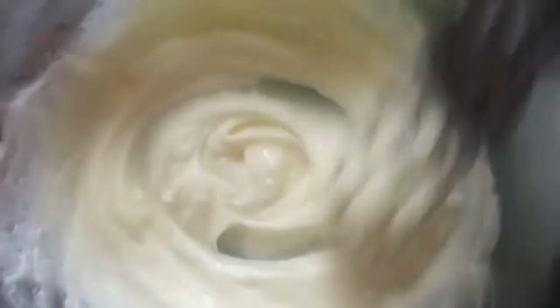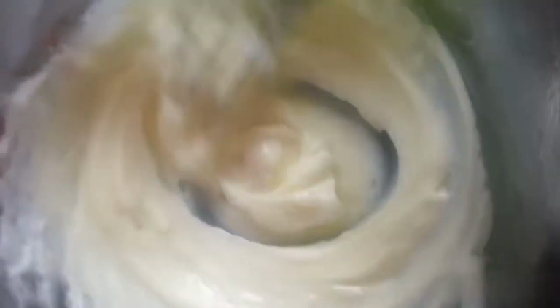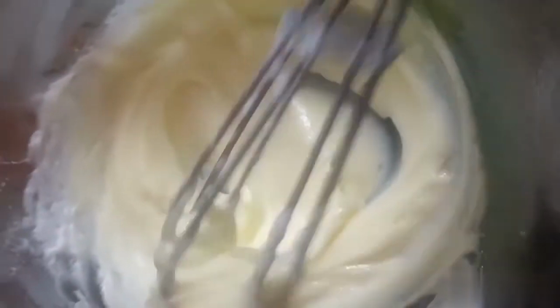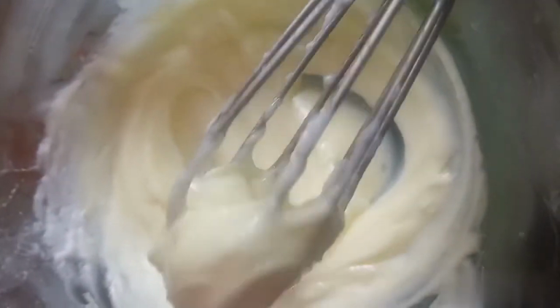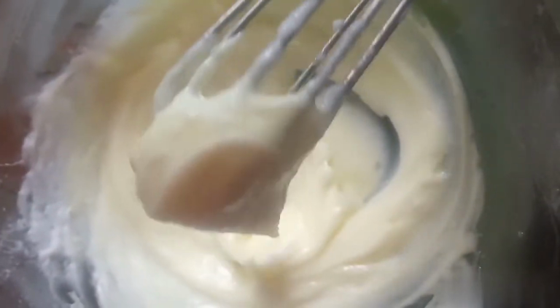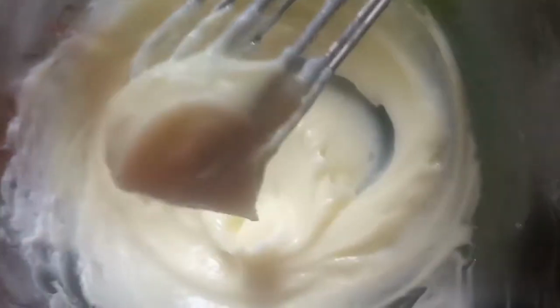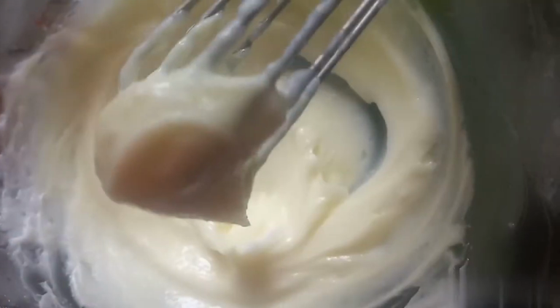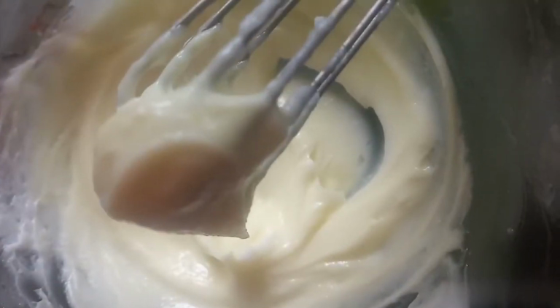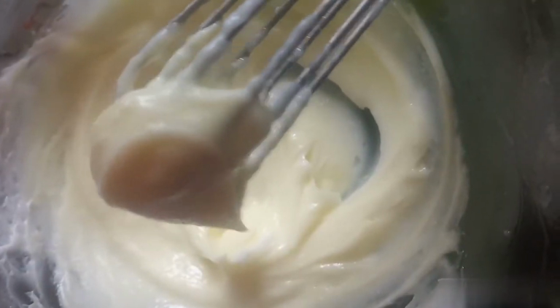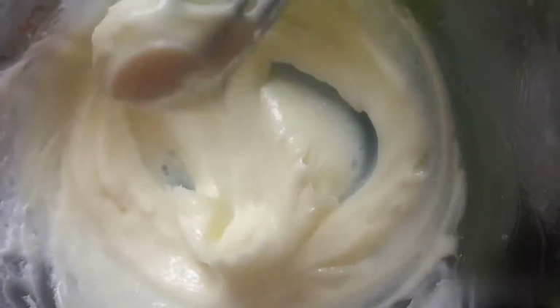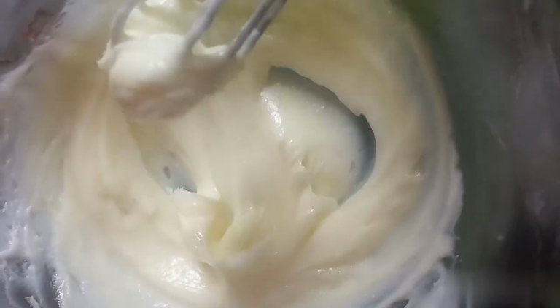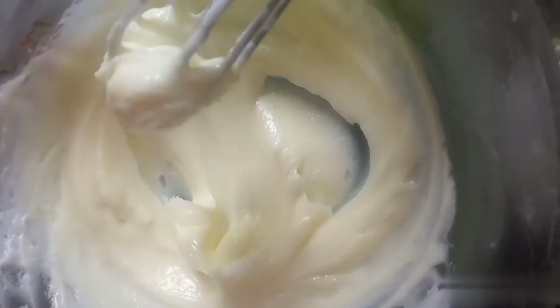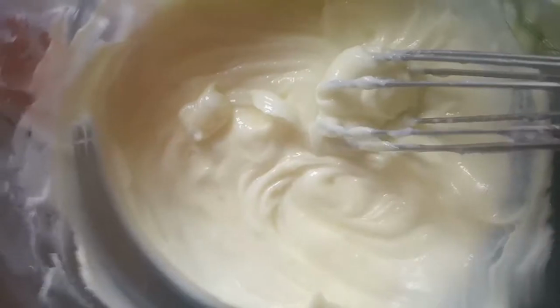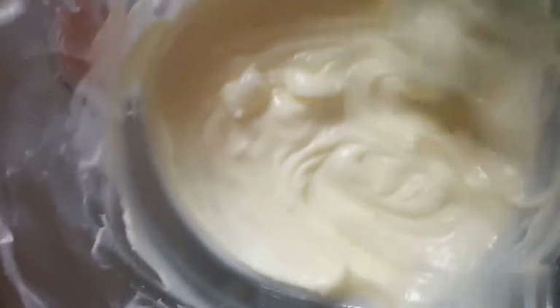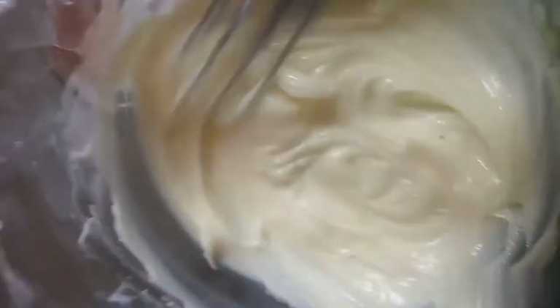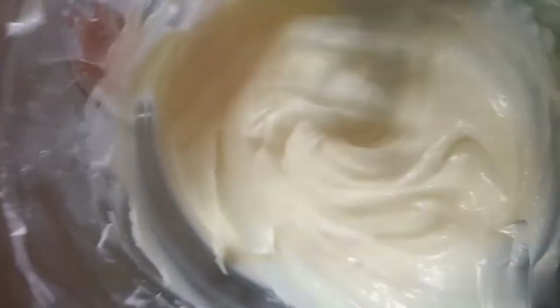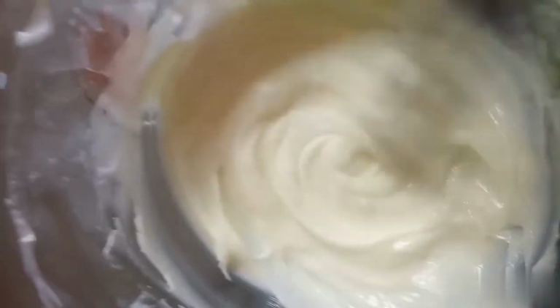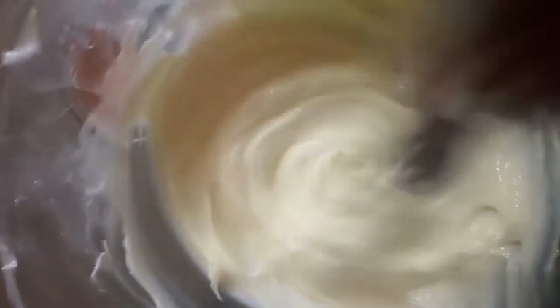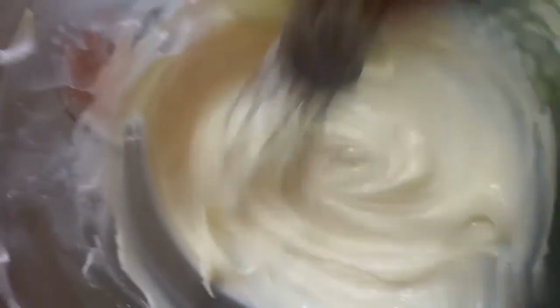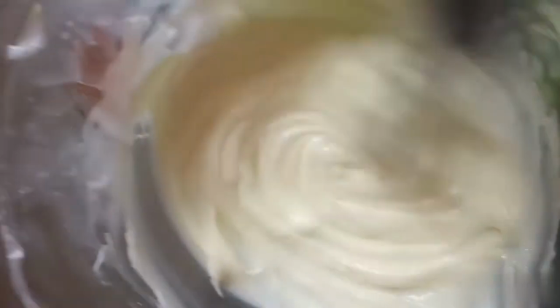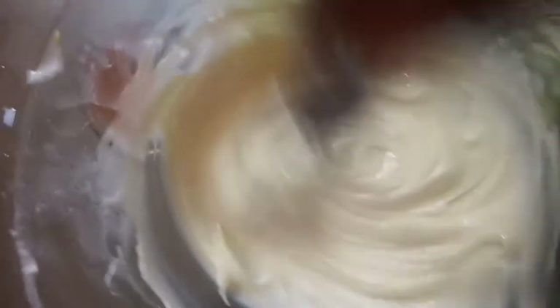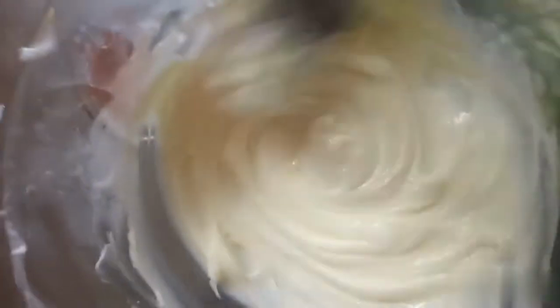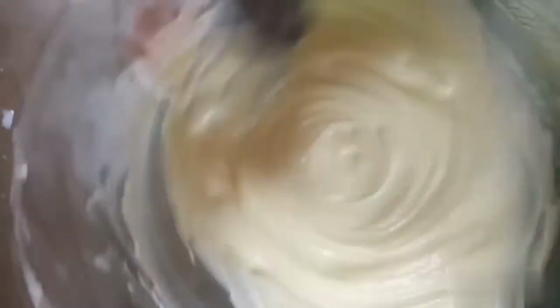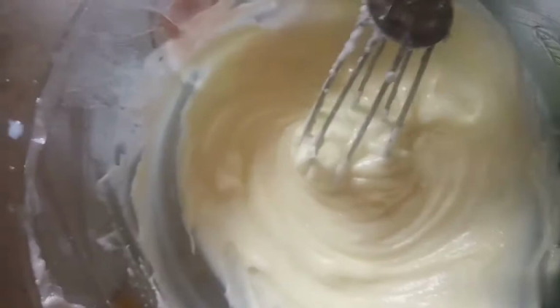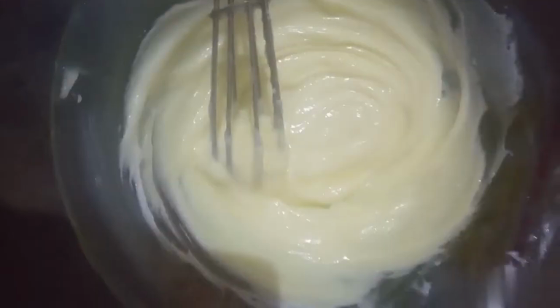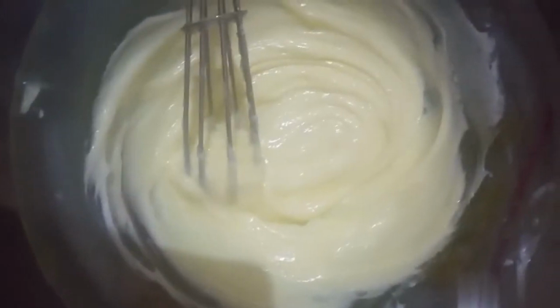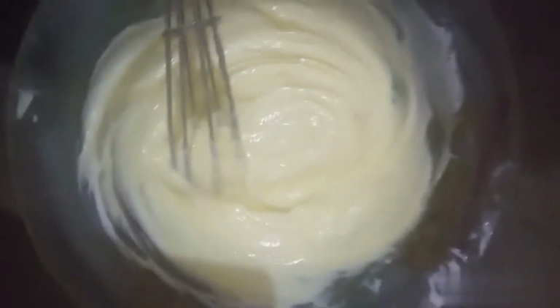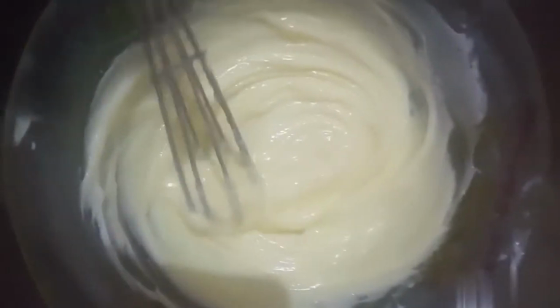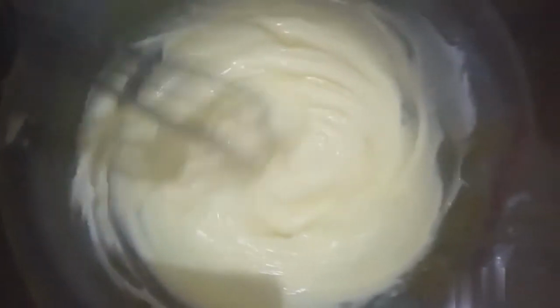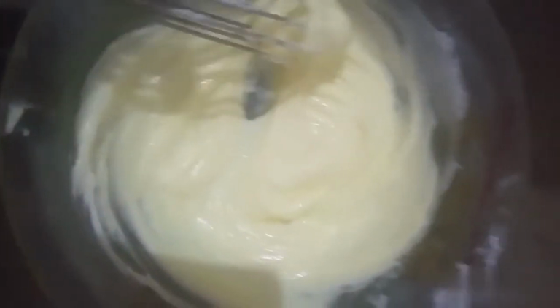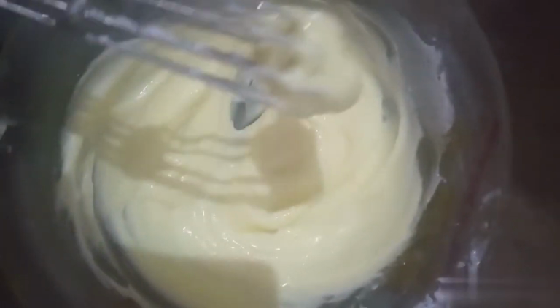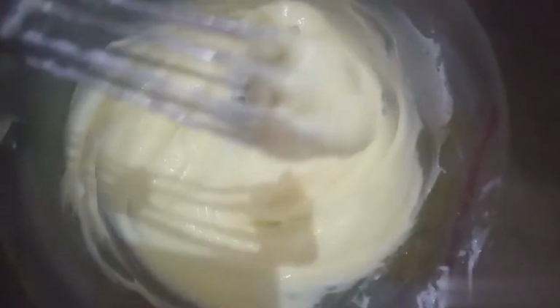It's a sticky protein and it's a creamy texture. Now we can store the ingredients in the fridge.